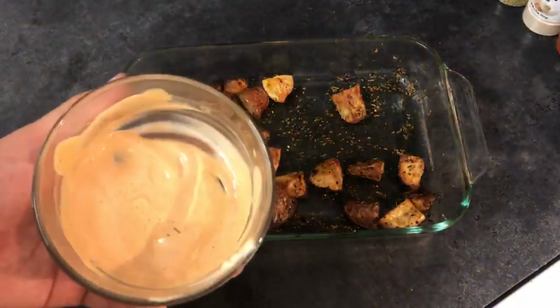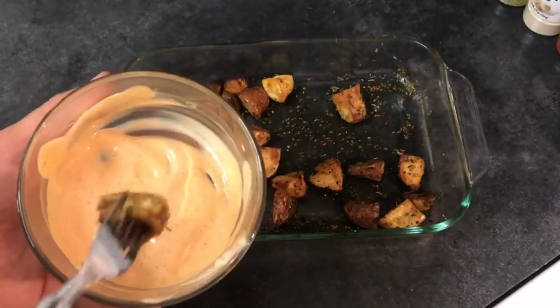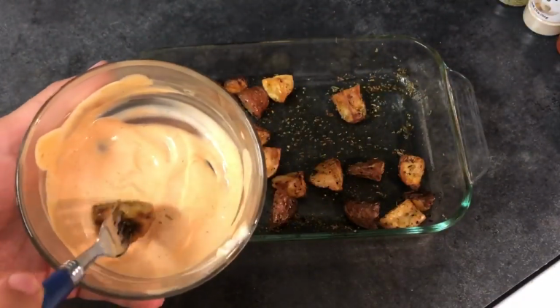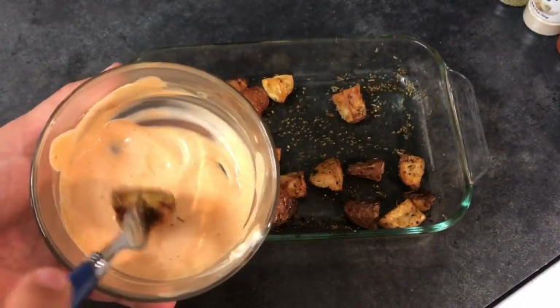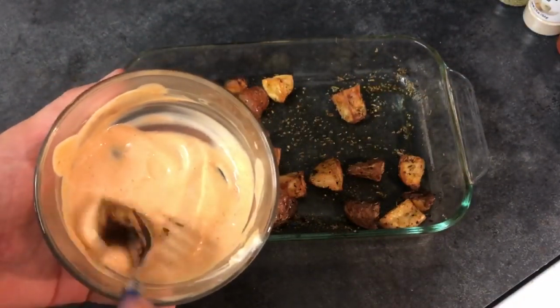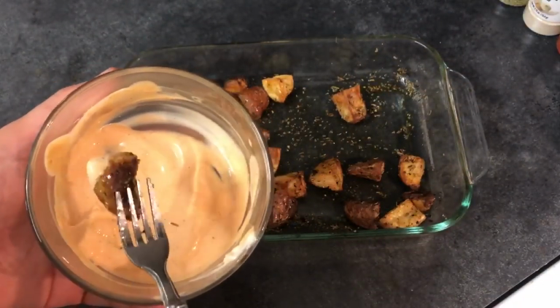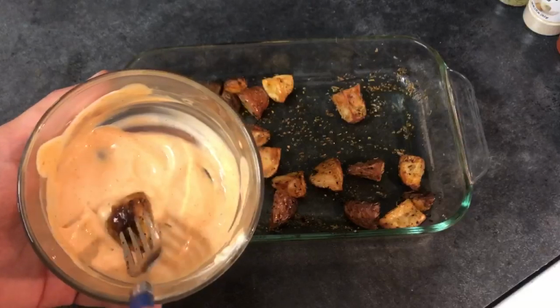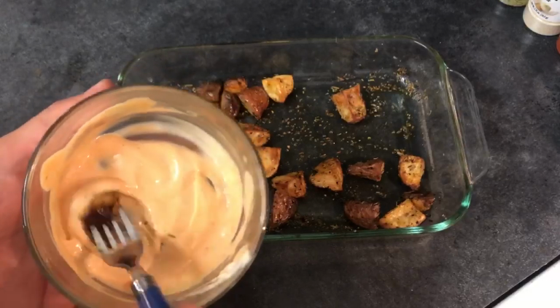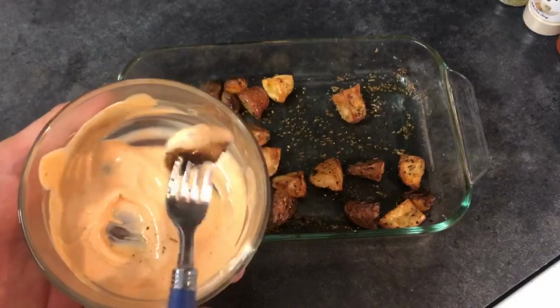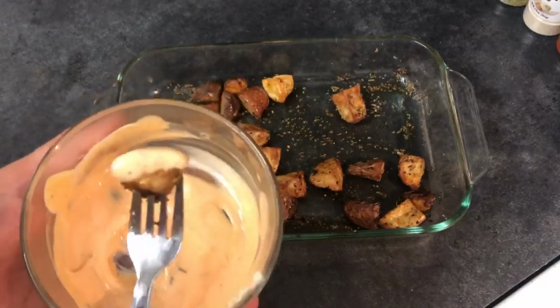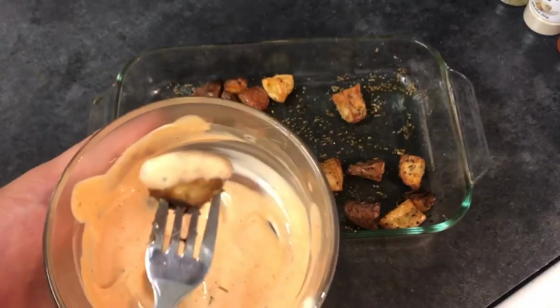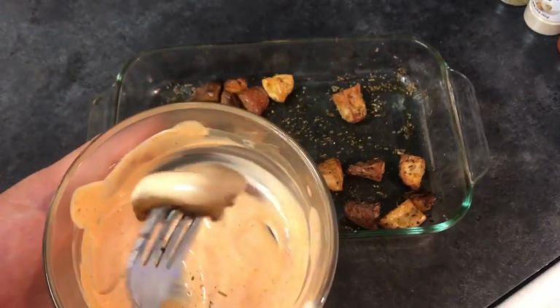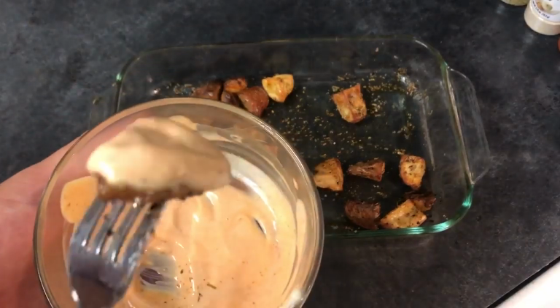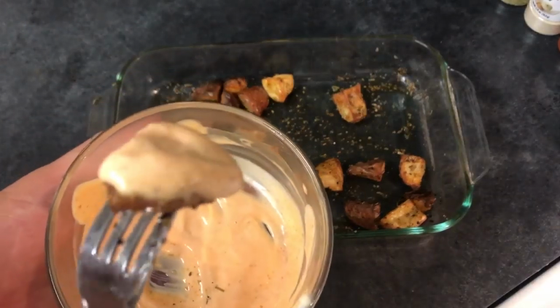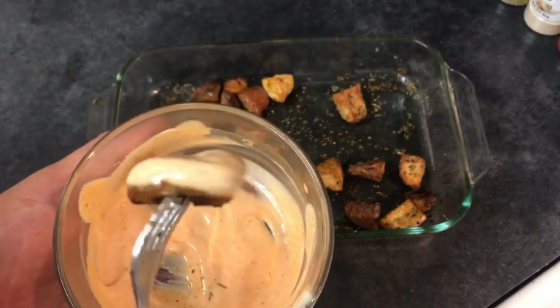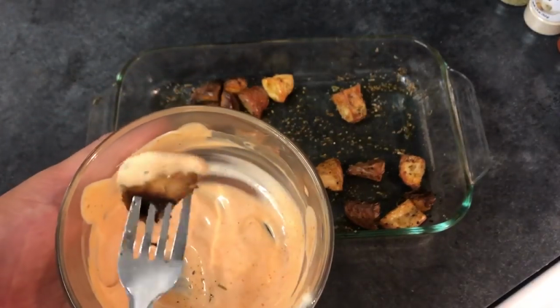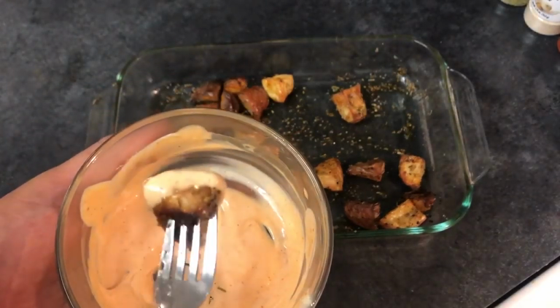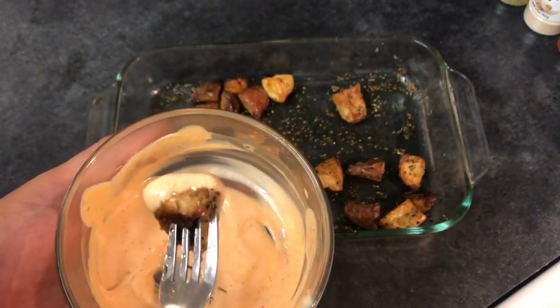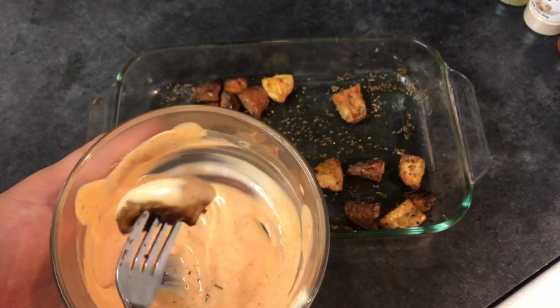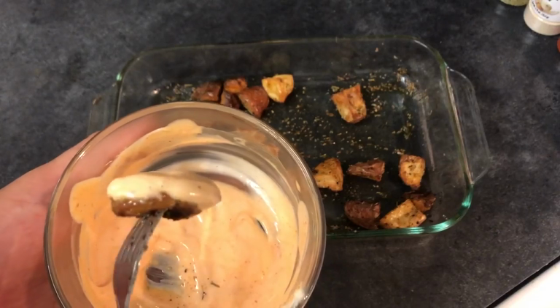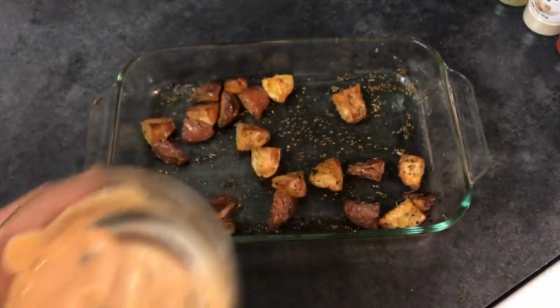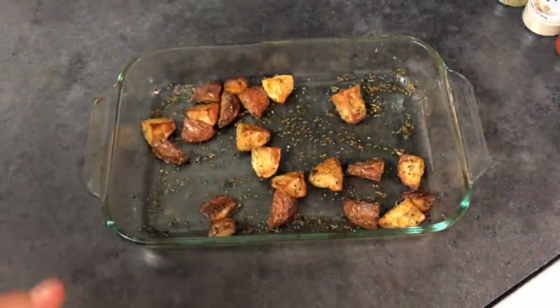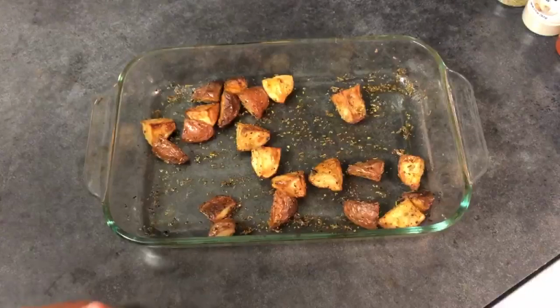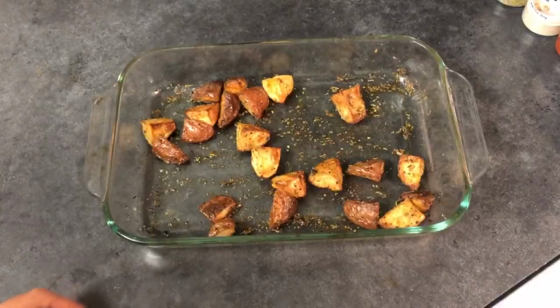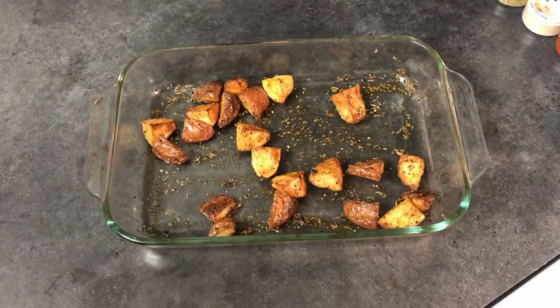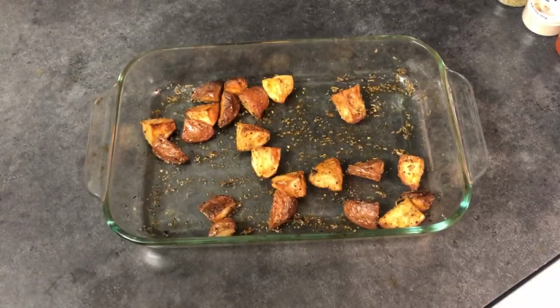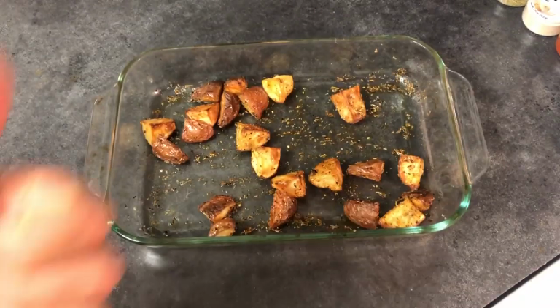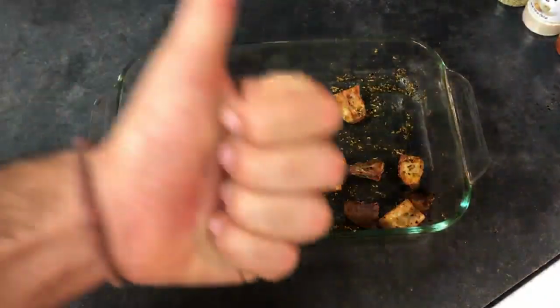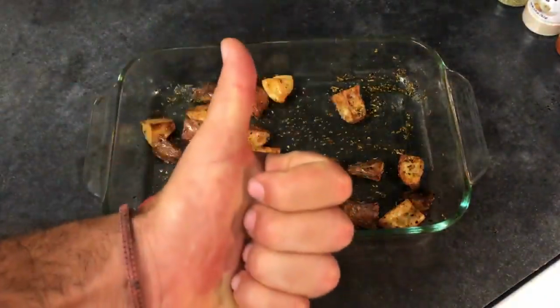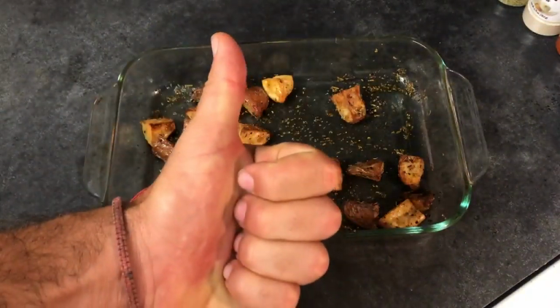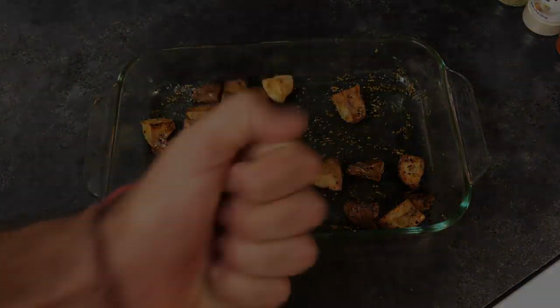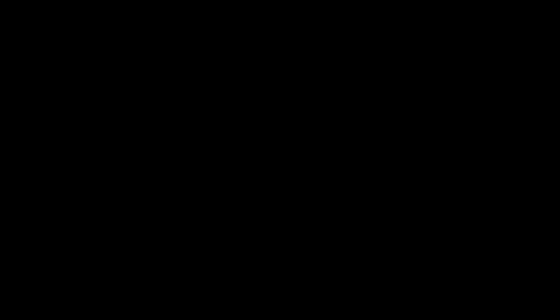Now let's dip it in our secret sauce and give it a taste. Promise you guys it's delicious. Delicious! Enjoy, and we'll see you on the next one, guys.